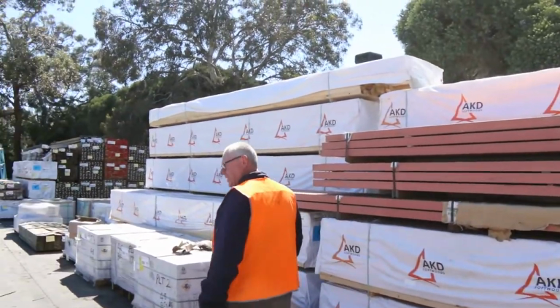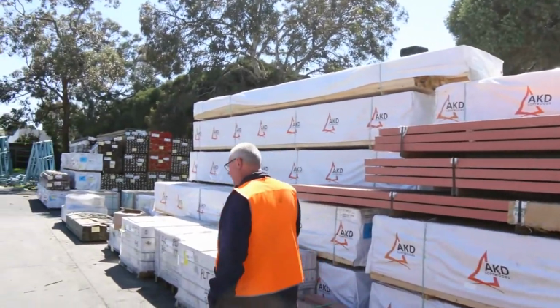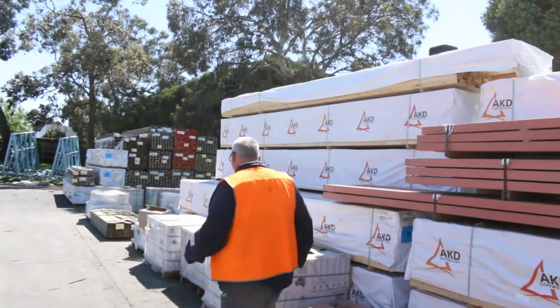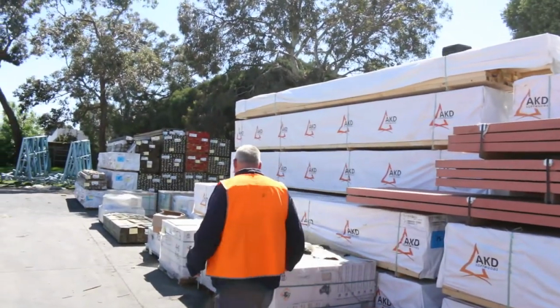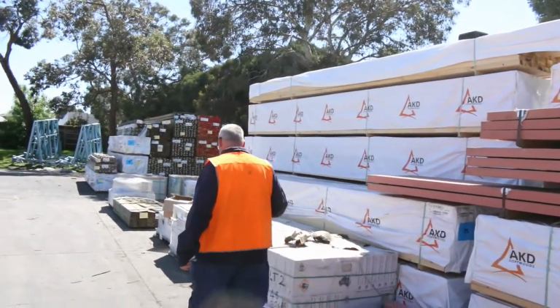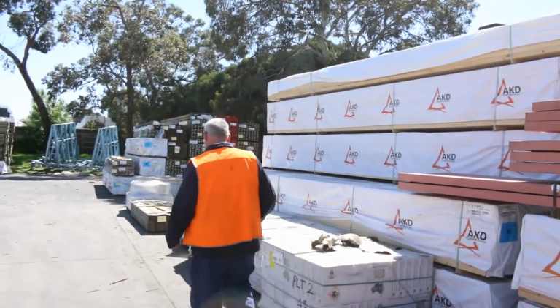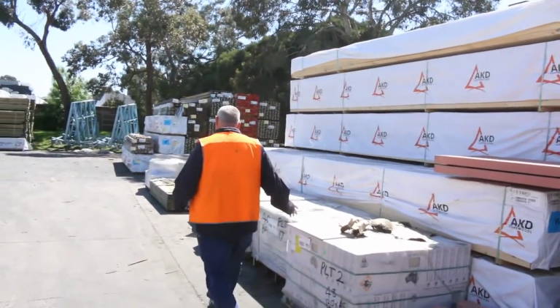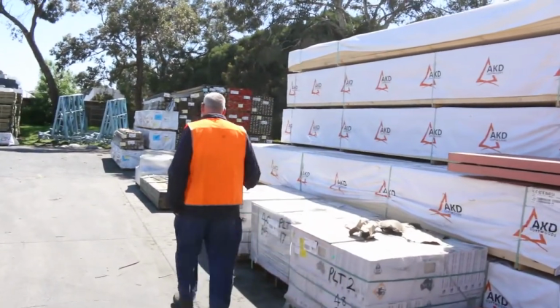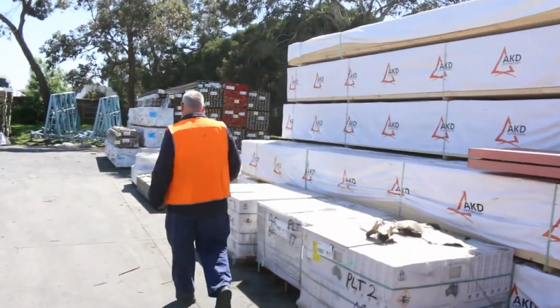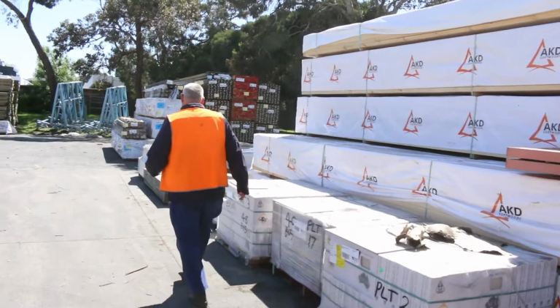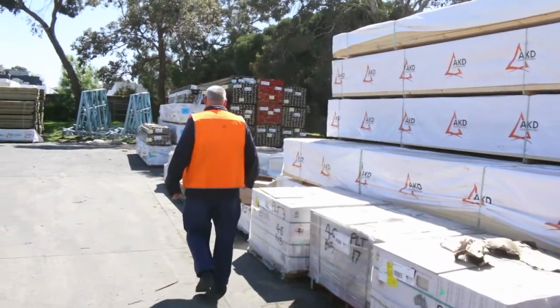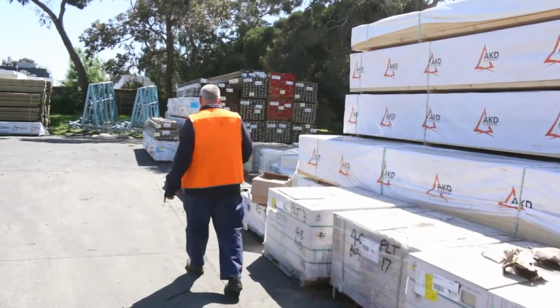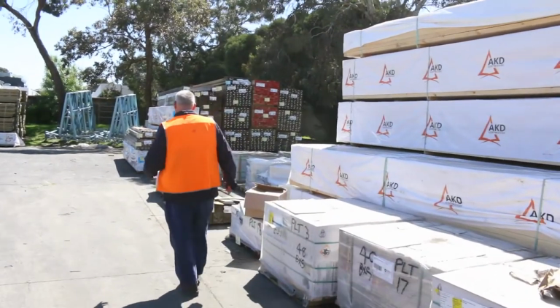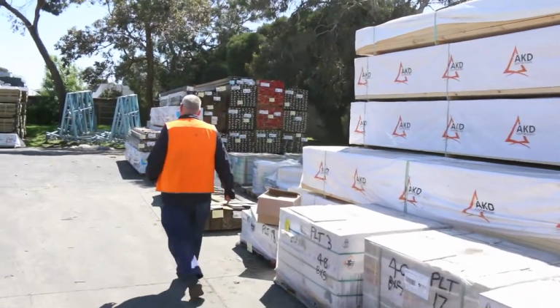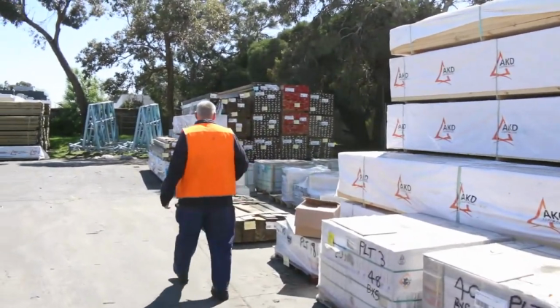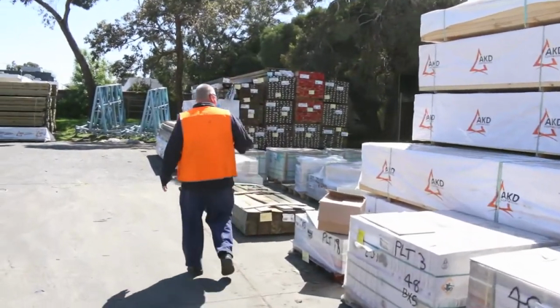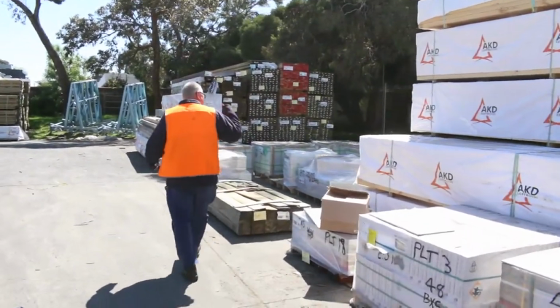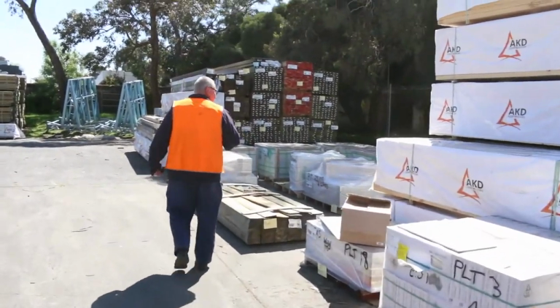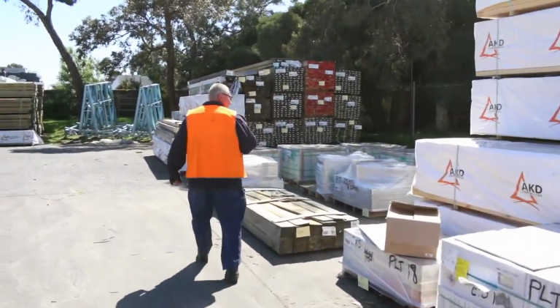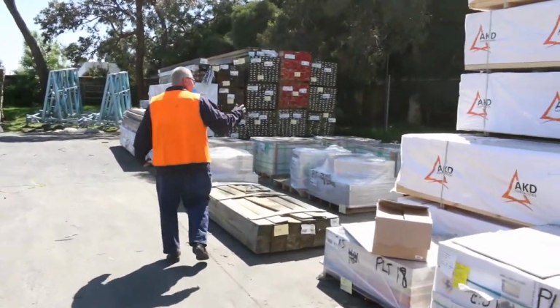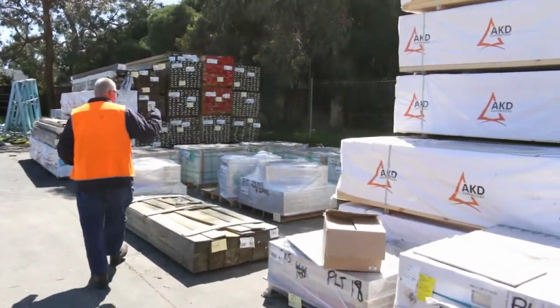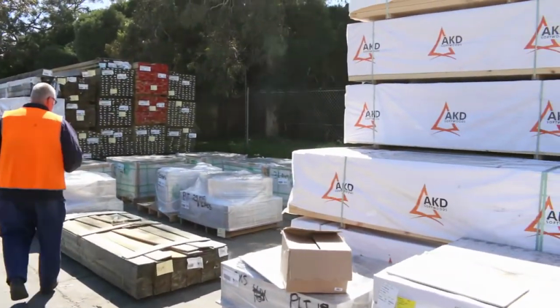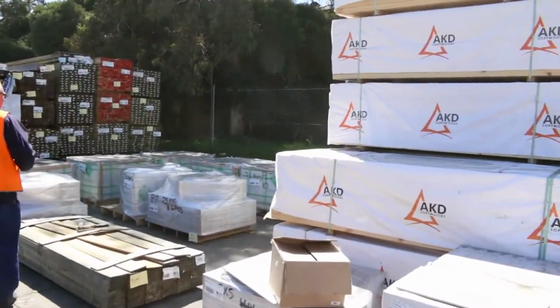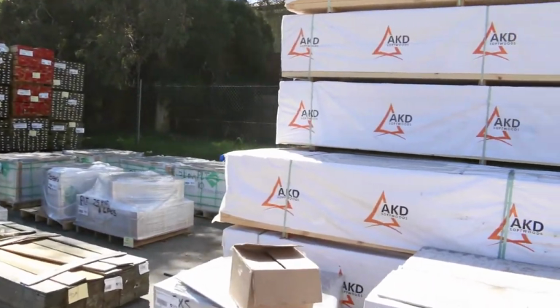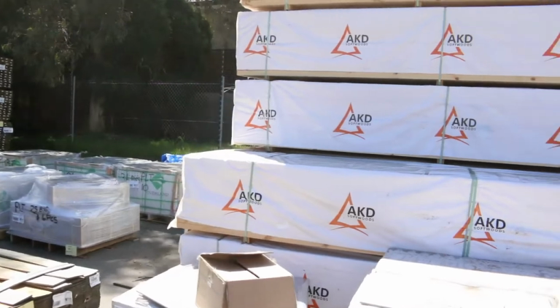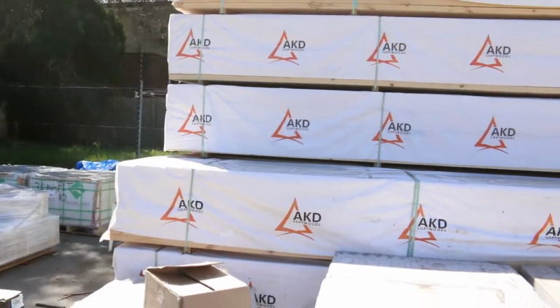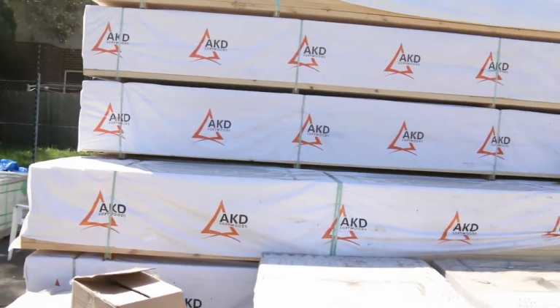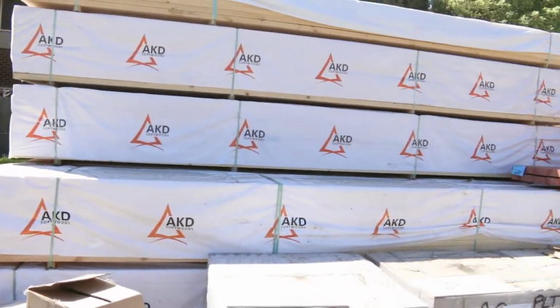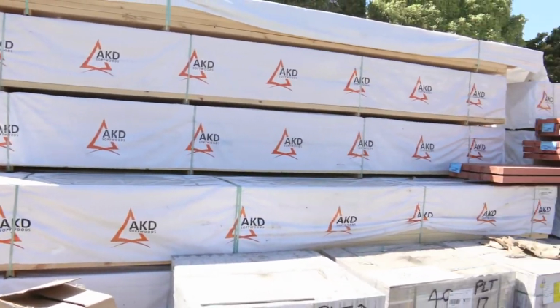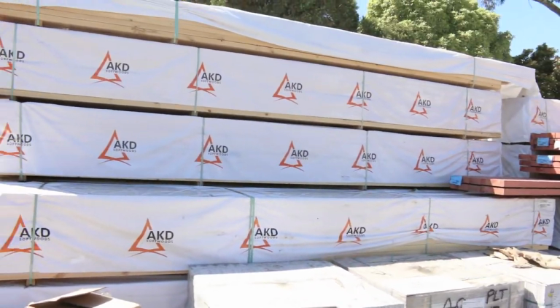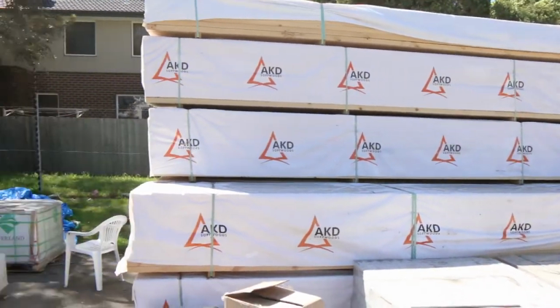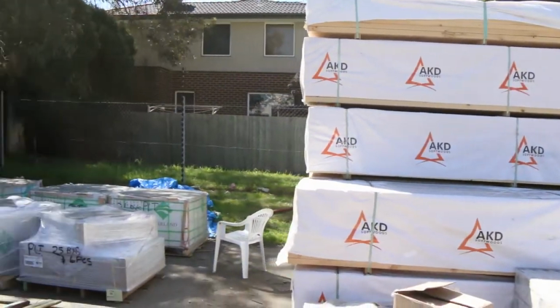Plenty of tiles in once again this week — lots of tiles to choose from. Over on the right here we've got a nice load of 90x45 F5 in the 5.4 metre lengths.